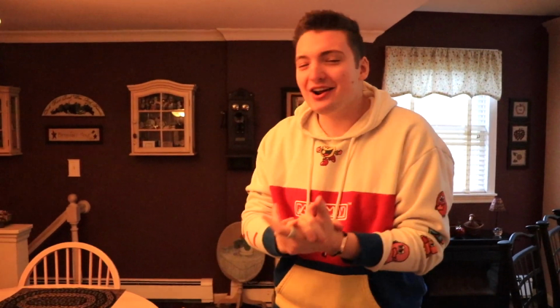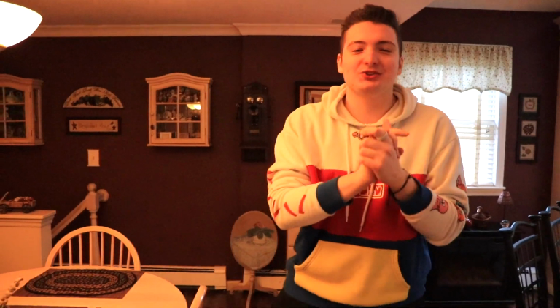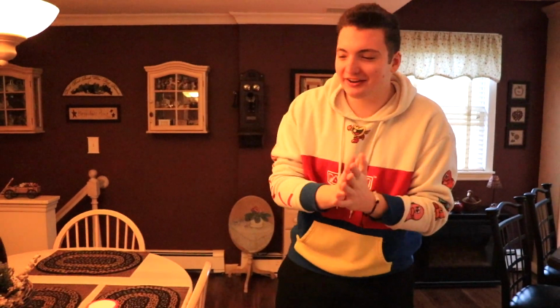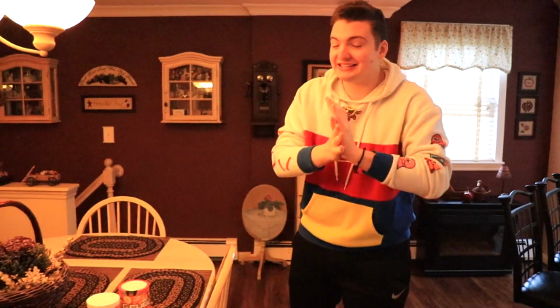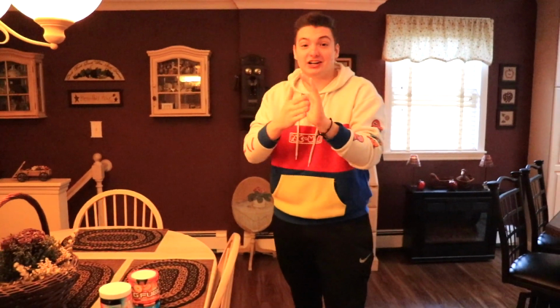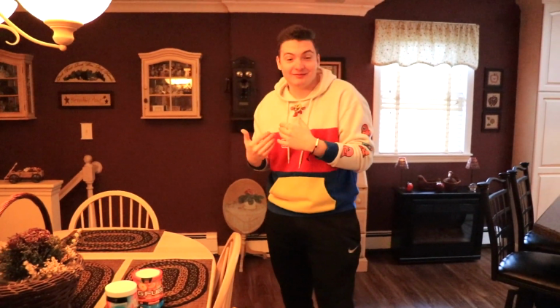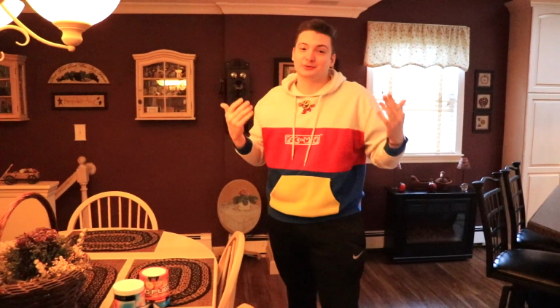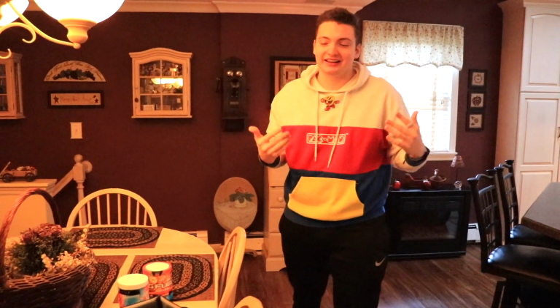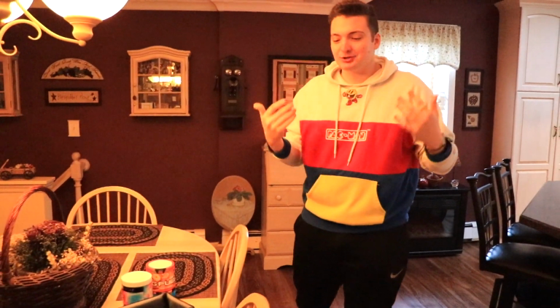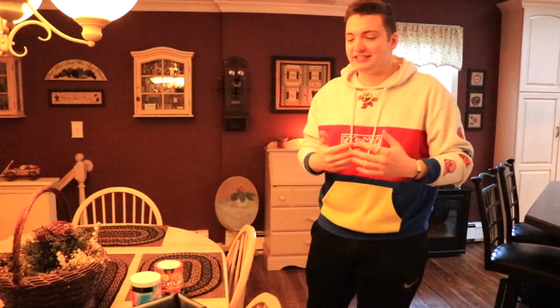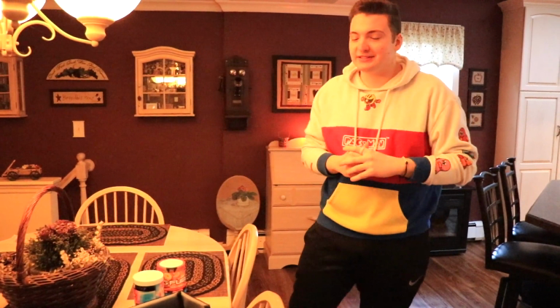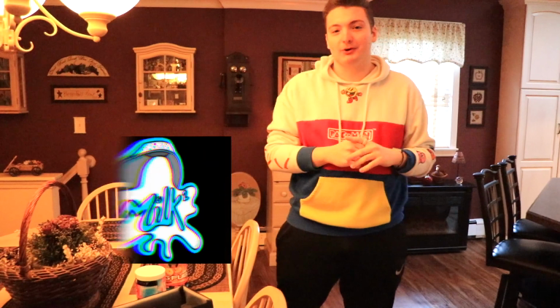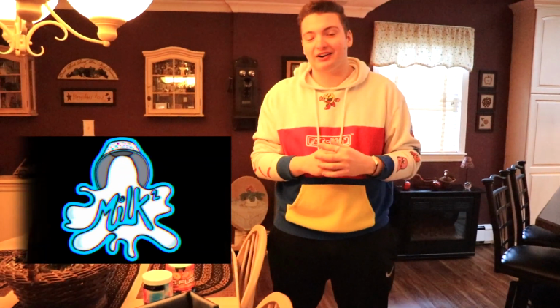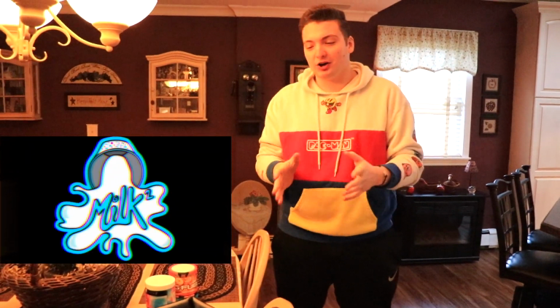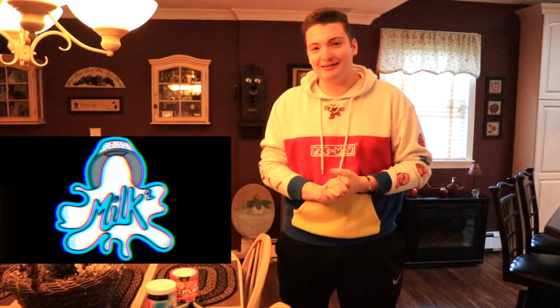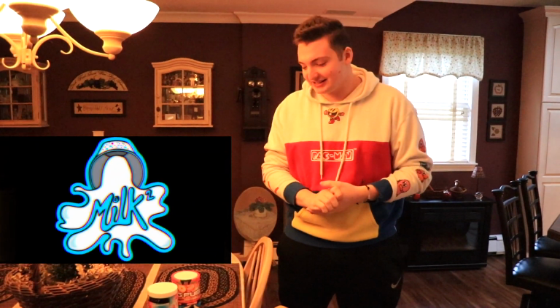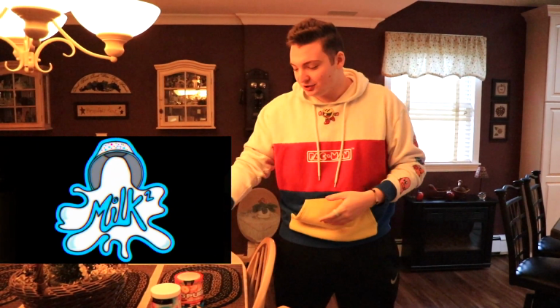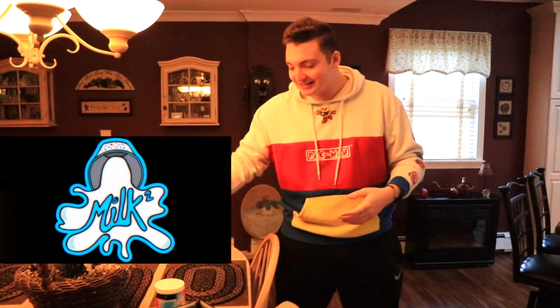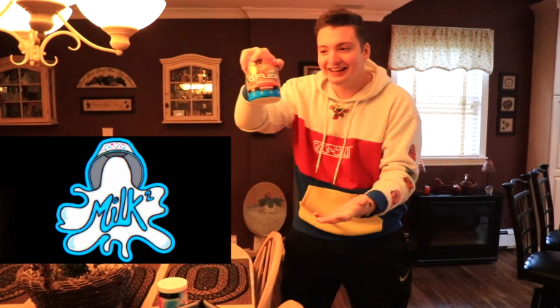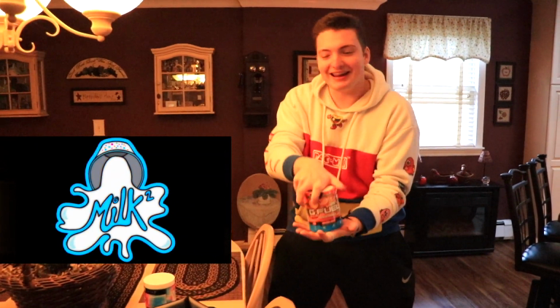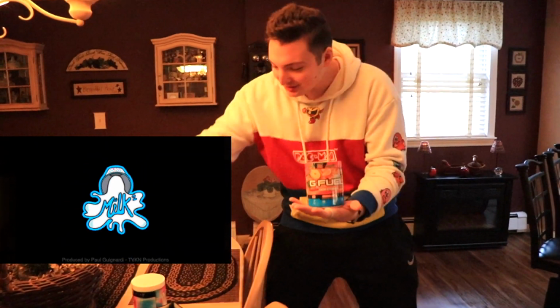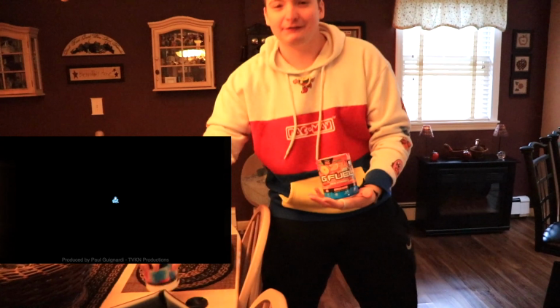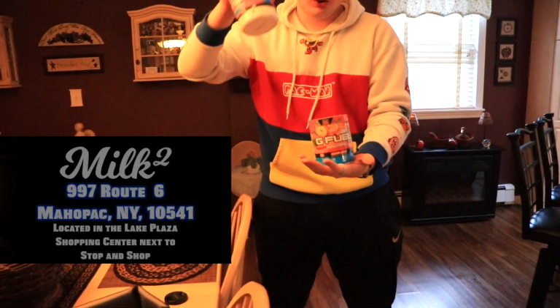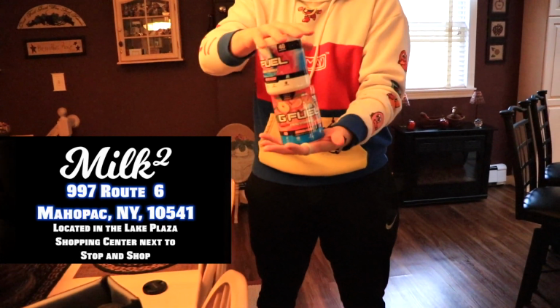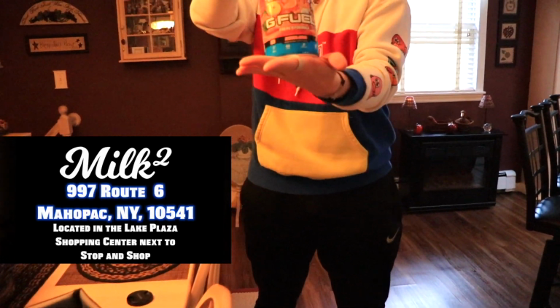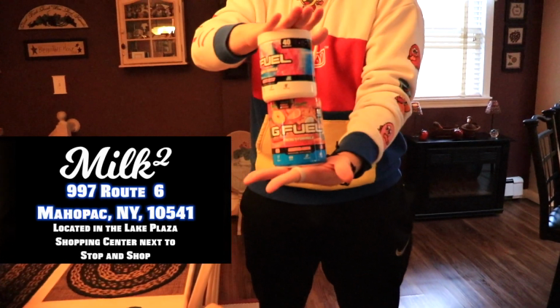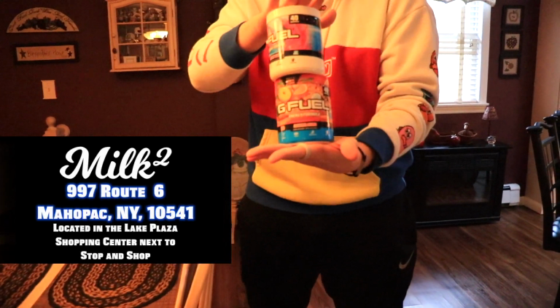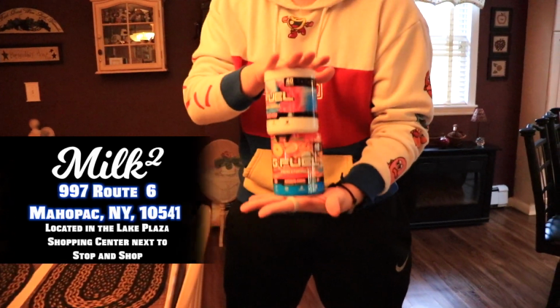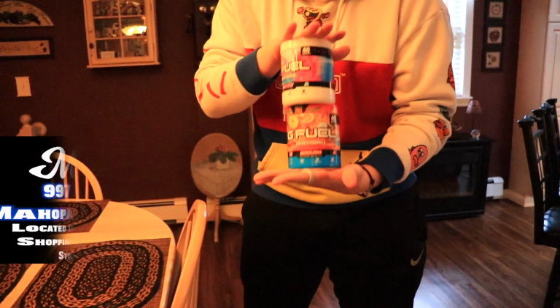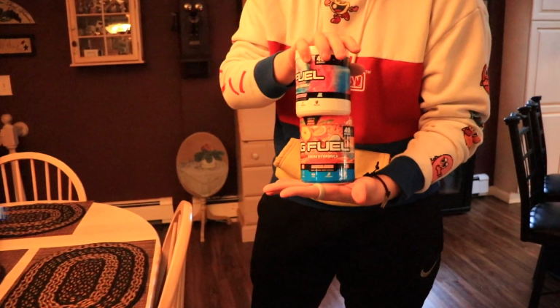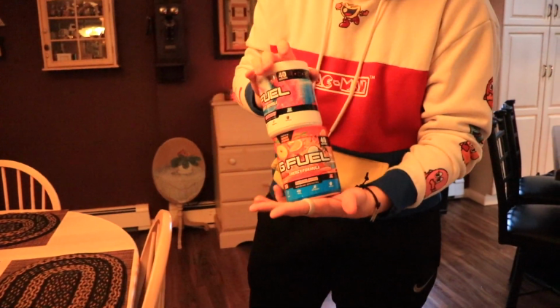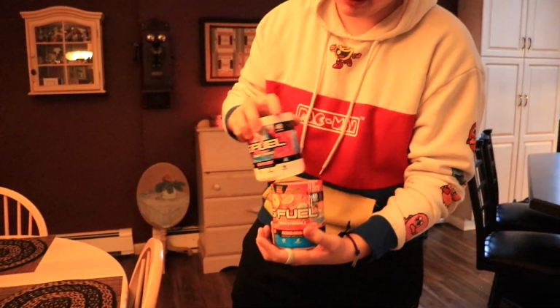We are going to a buddy of mine — actually a client of mine, also a friend. His name is Travis. He owns a business called Milk Squared, and we're going to that business to make some G Fuel rolled into ice cream. We are making rolled G Fuel ice cream. I'm so excited about this.